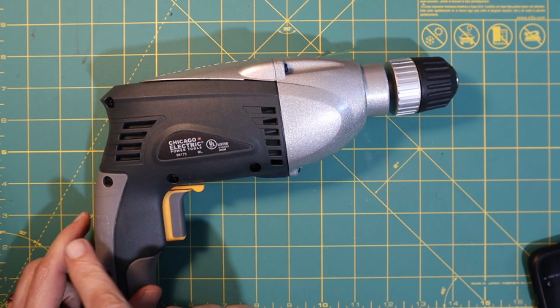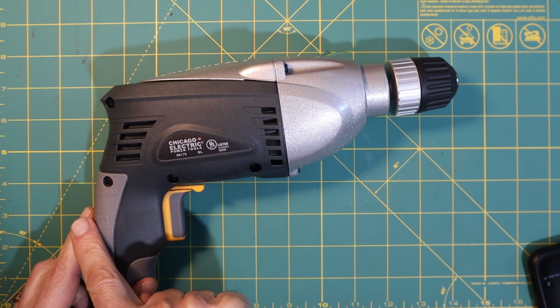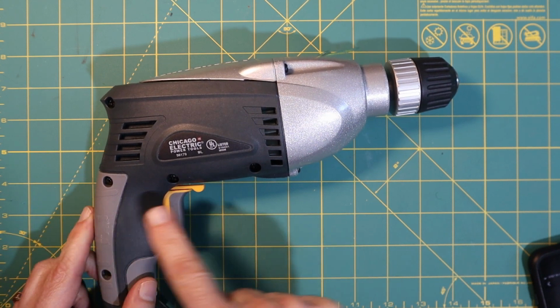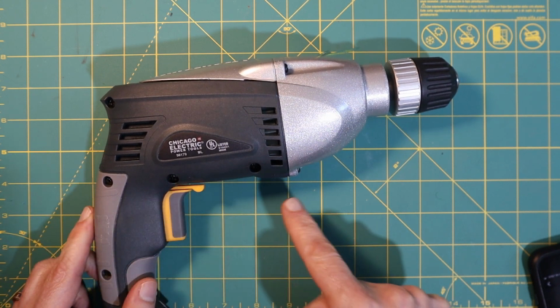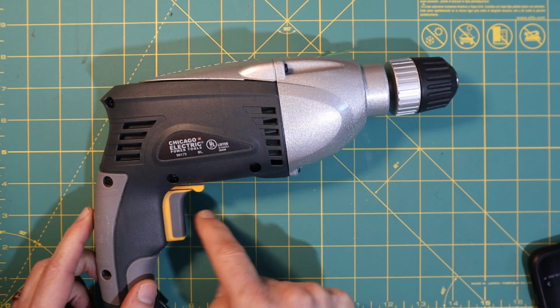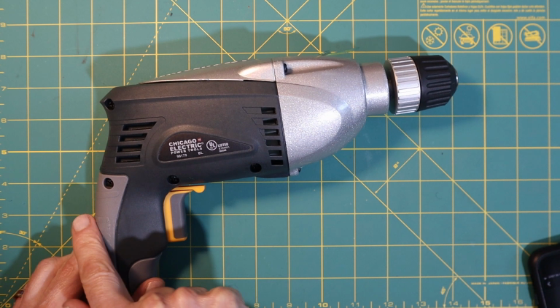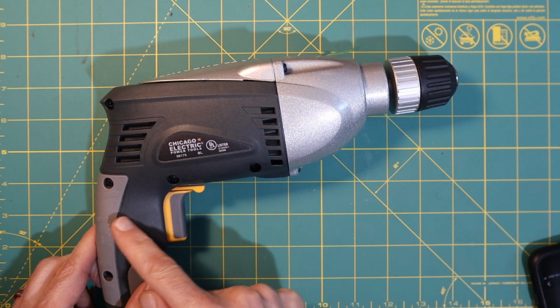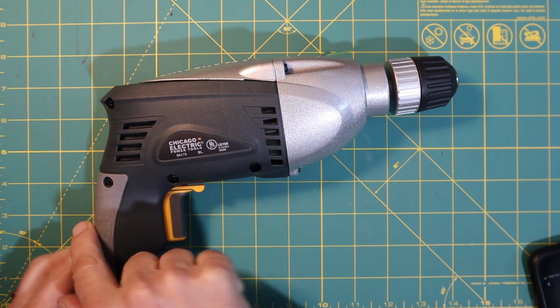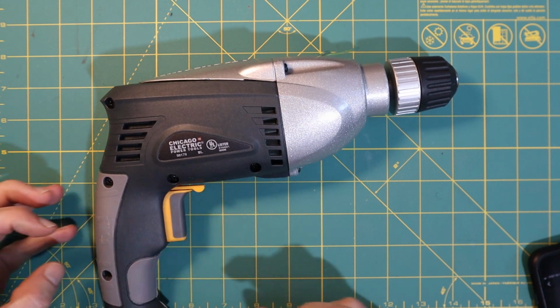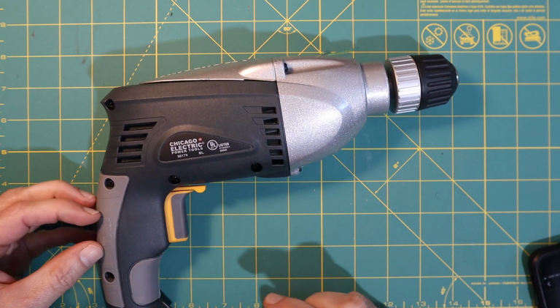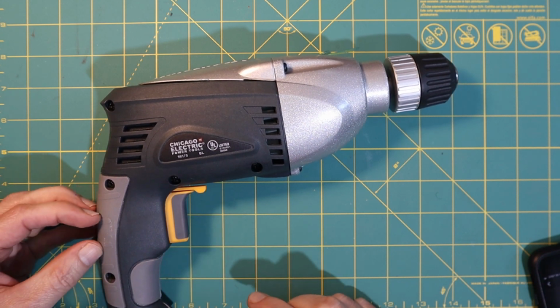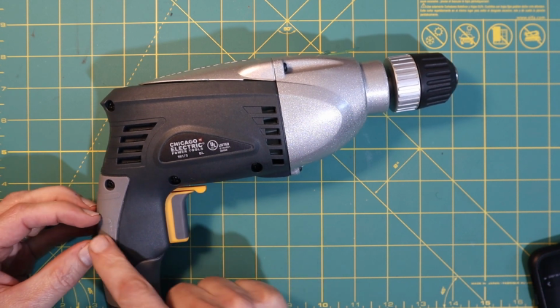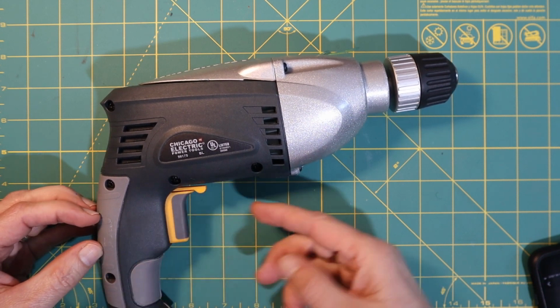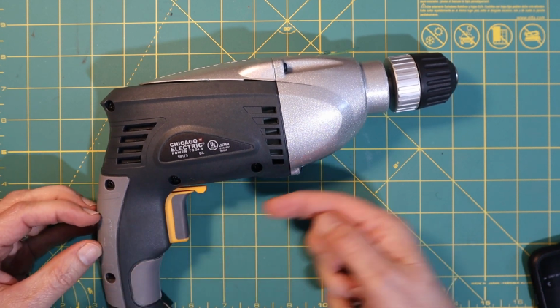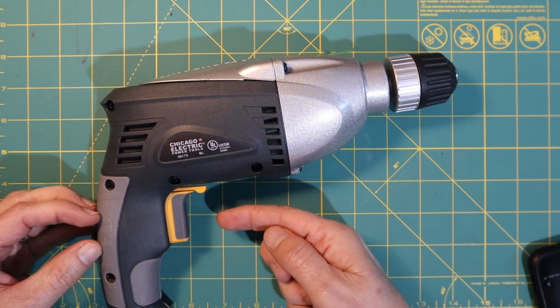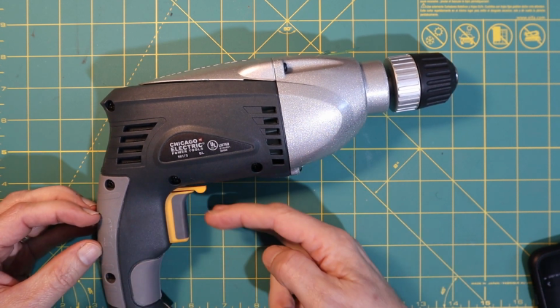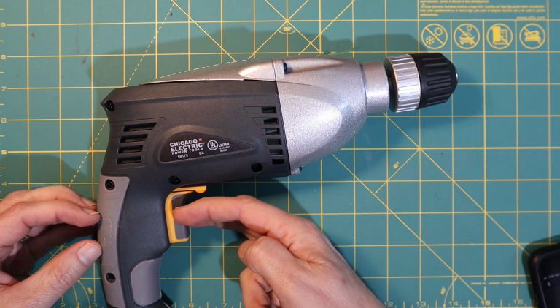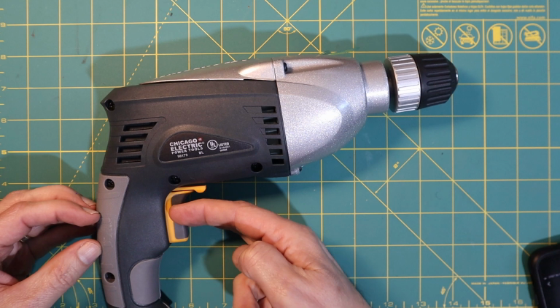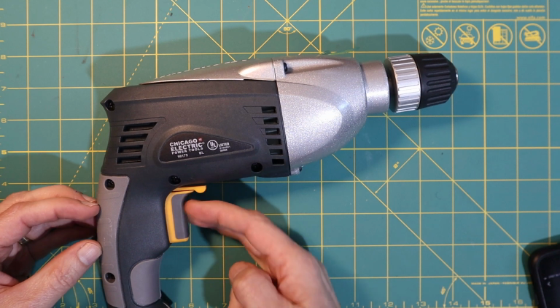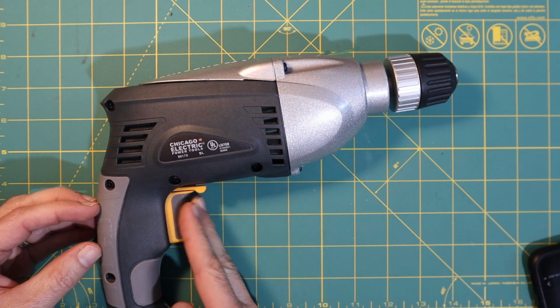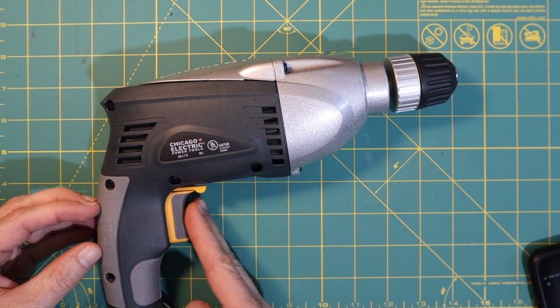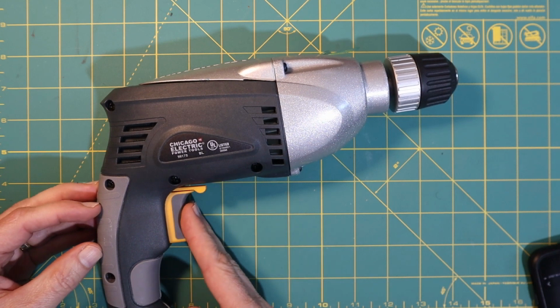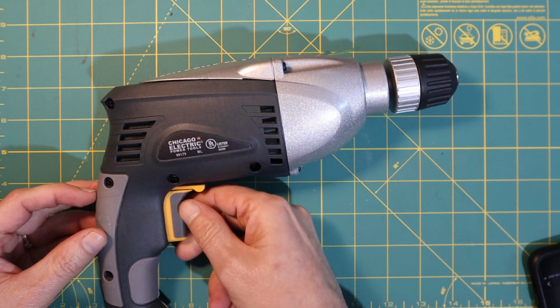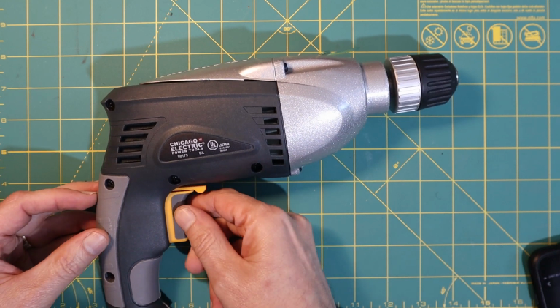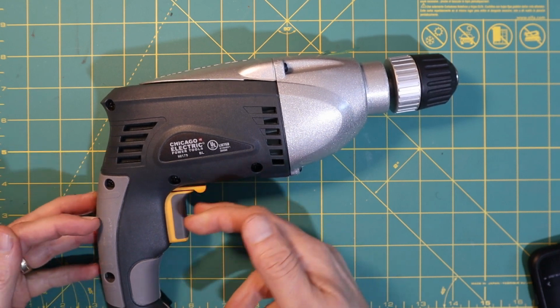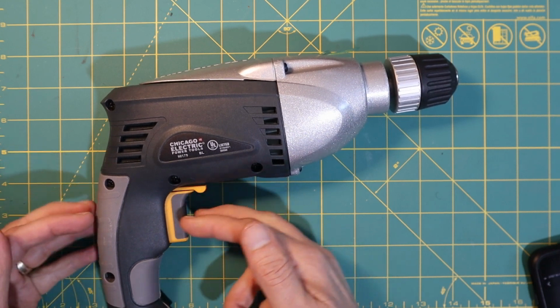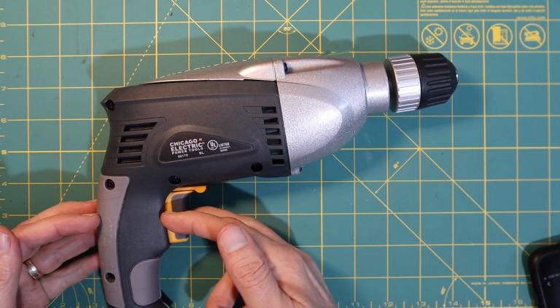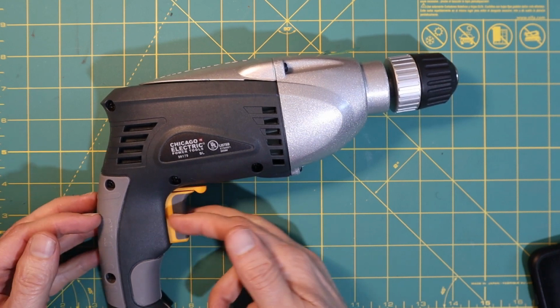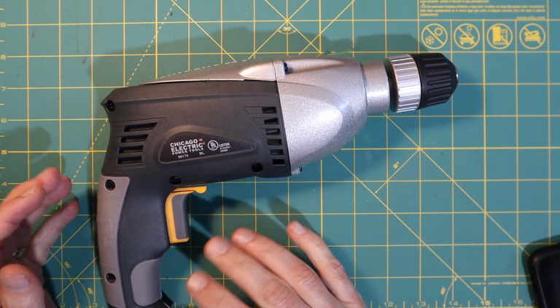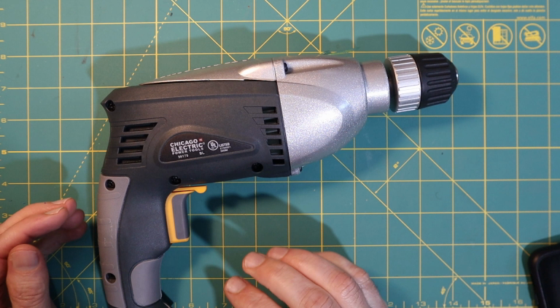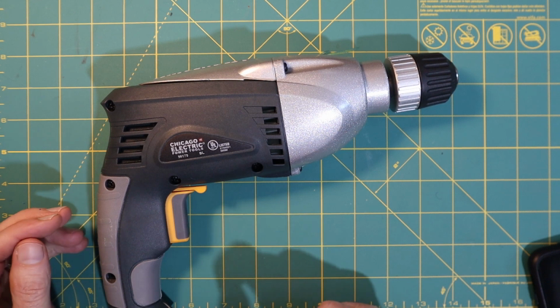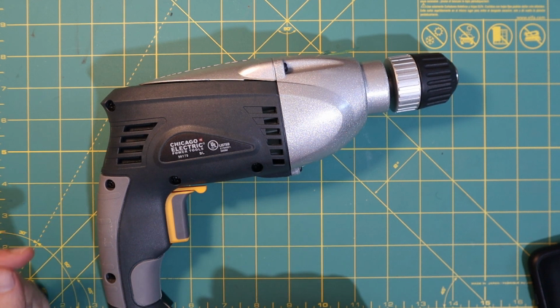So that means I want to make something that goes around like this — it basically clips in here and then the screw pushes in here, and I want something to go on the trigger so the whole thing constrains it and stays in place.